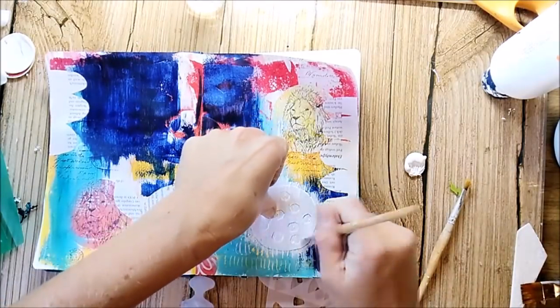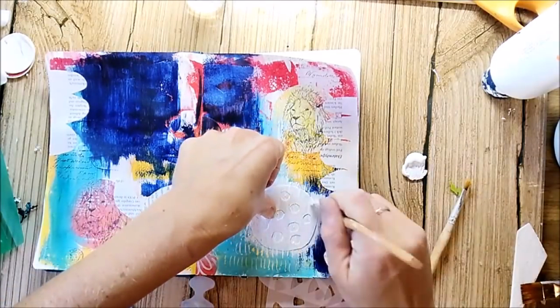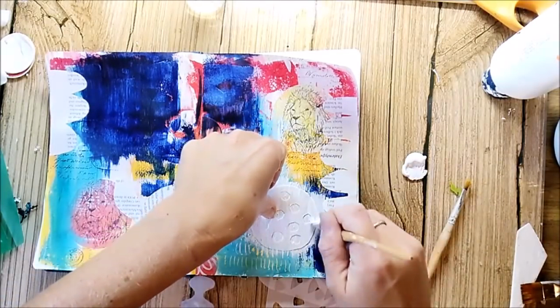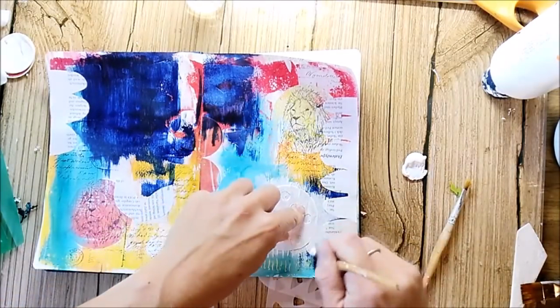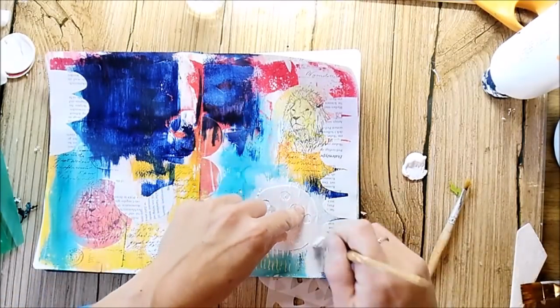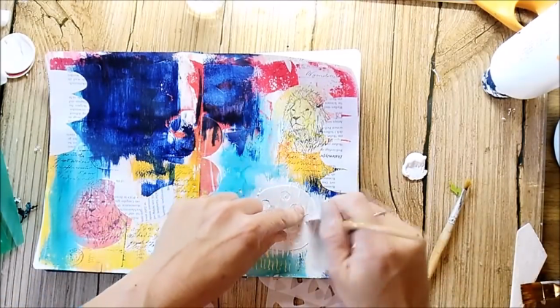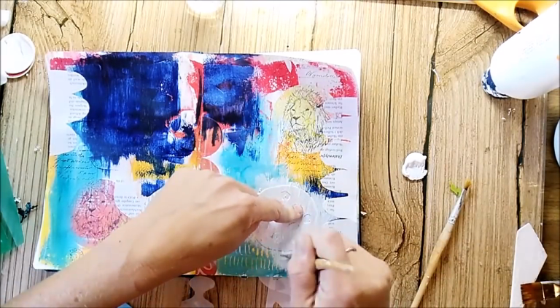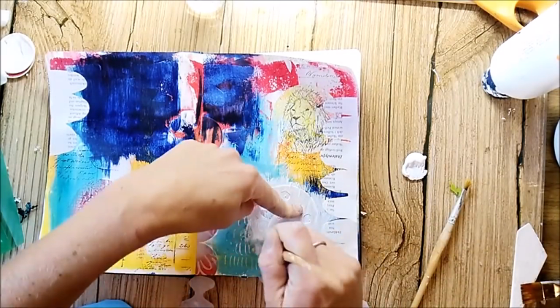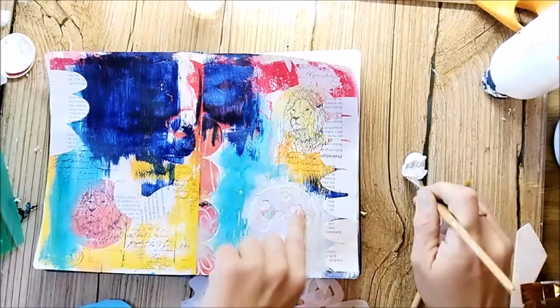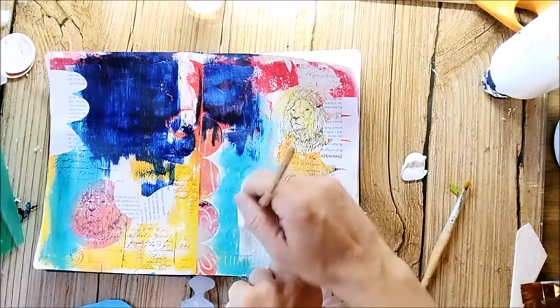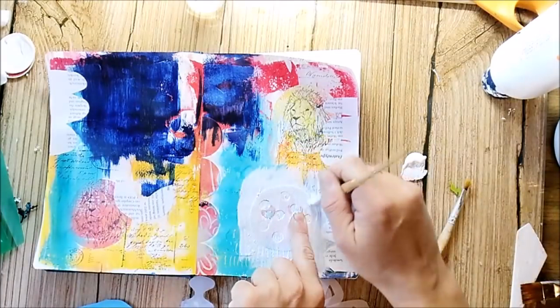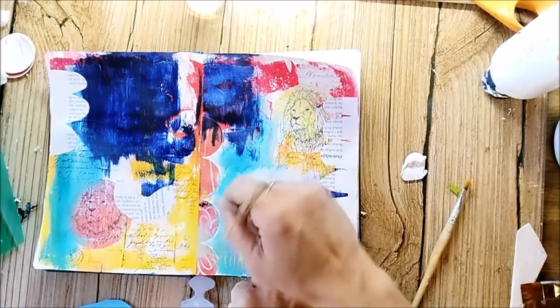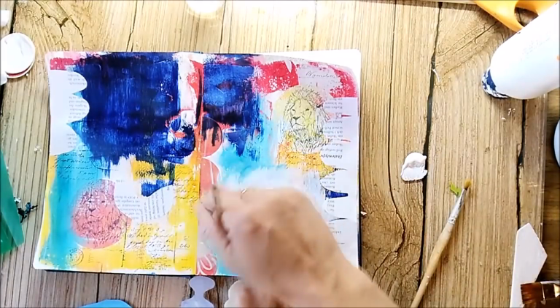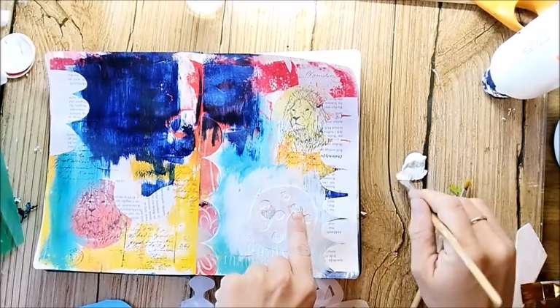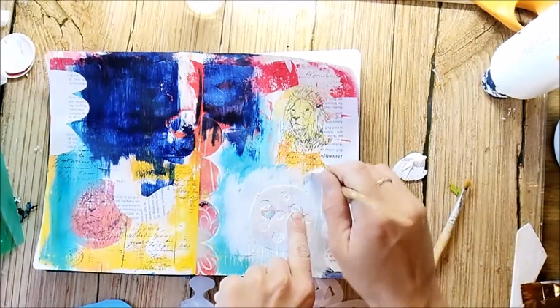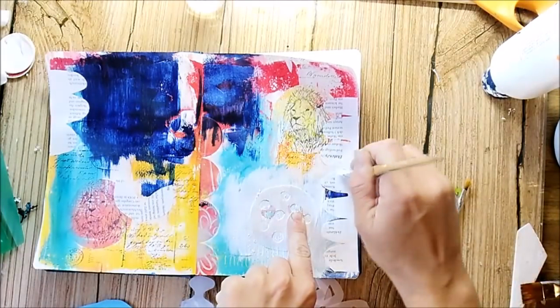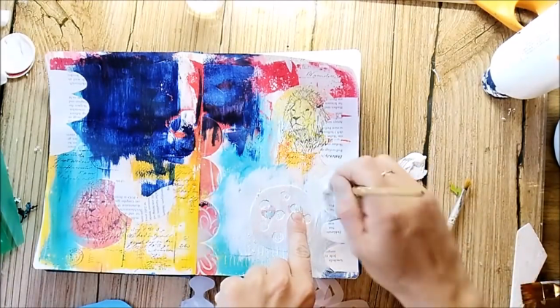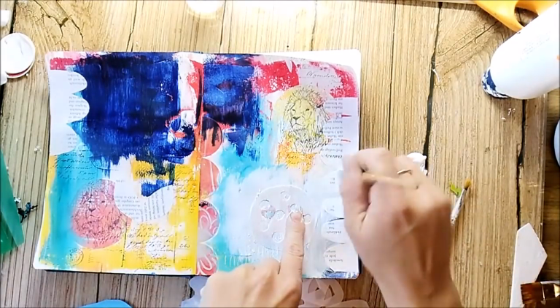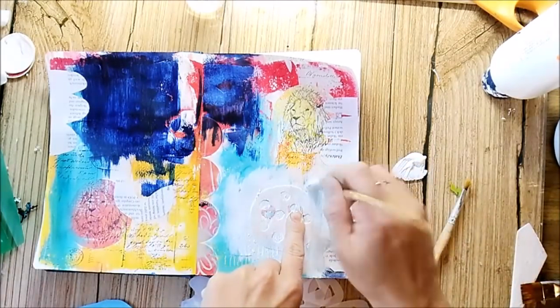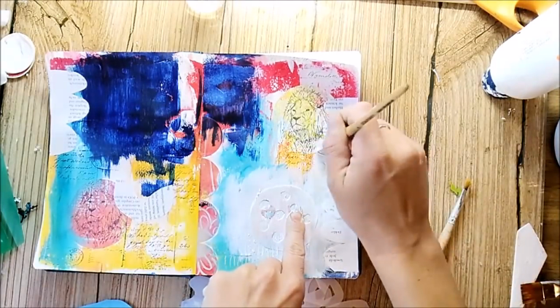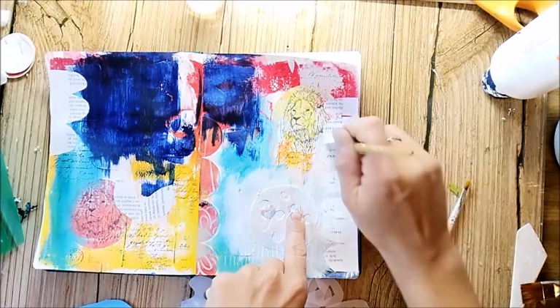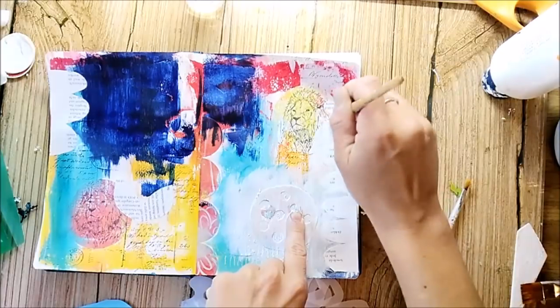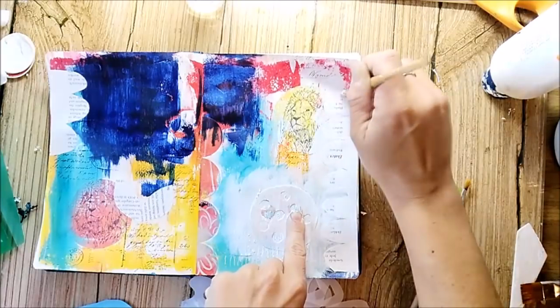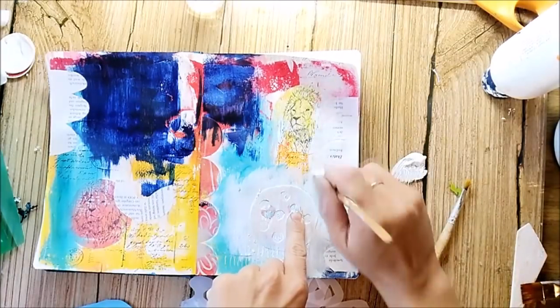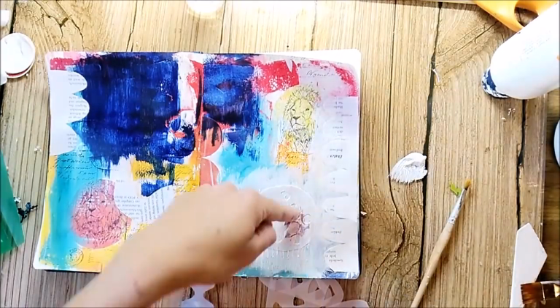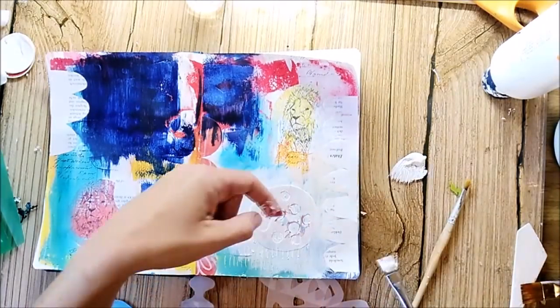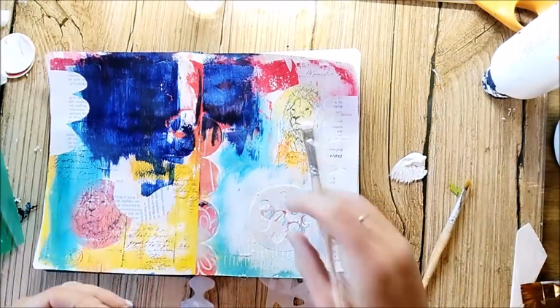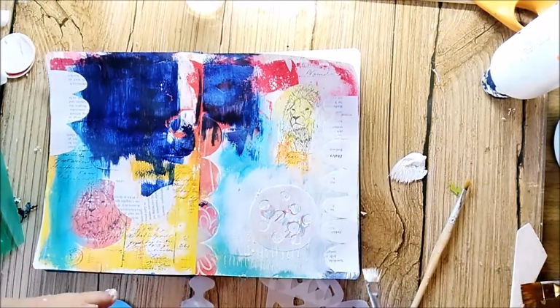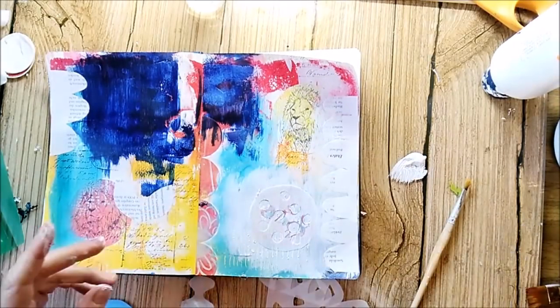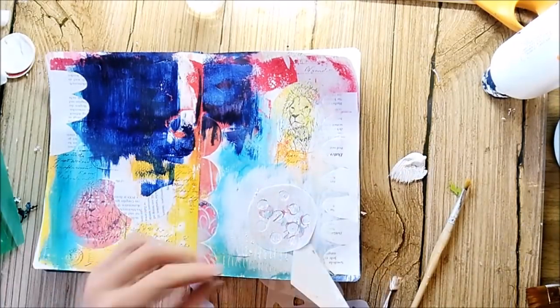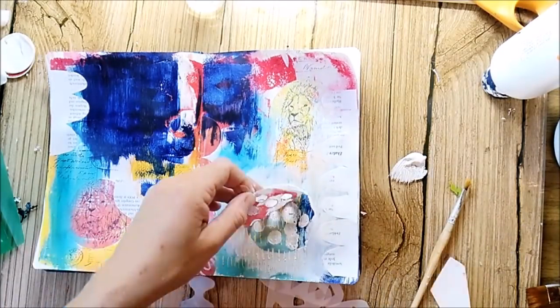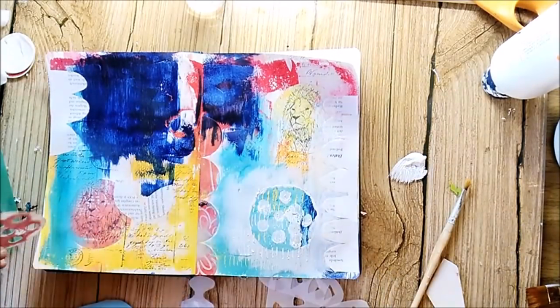The masks that I'm using now are handmade. I just use some stencil material — it's called Mylar and you will find it on Amazon if you search for it. I just use a craft knife and cut different shapes.